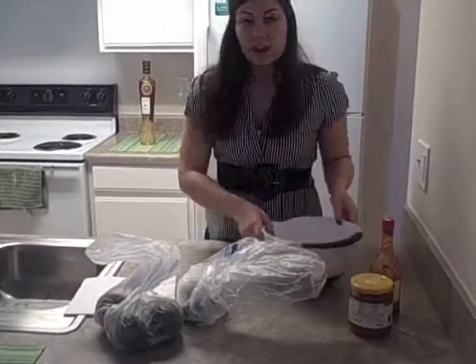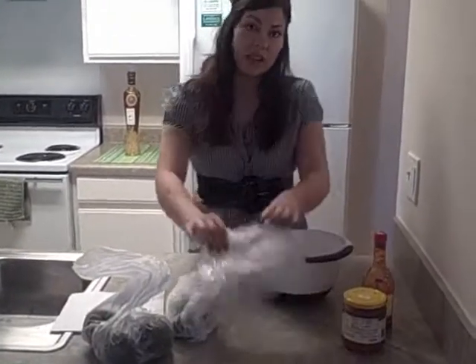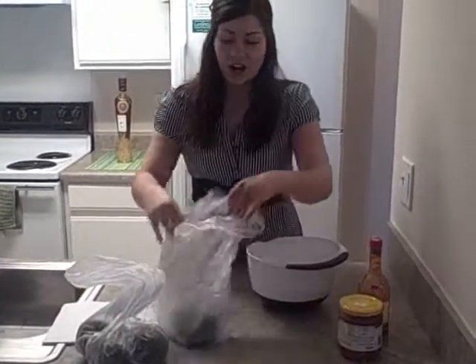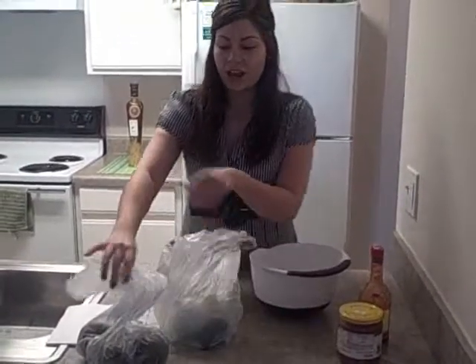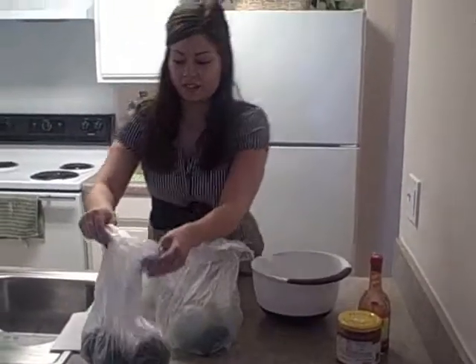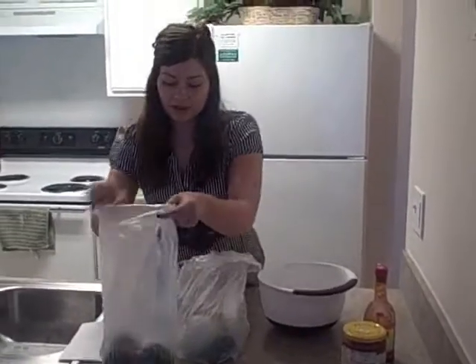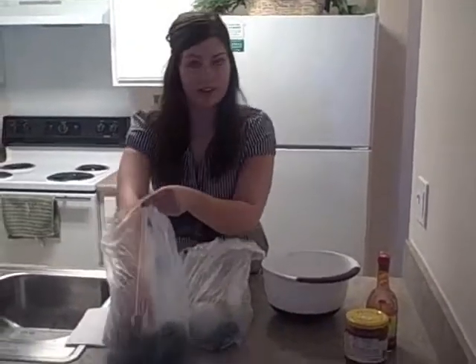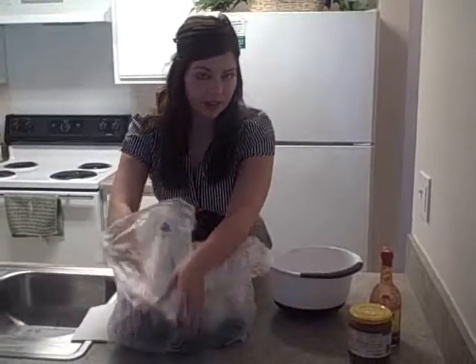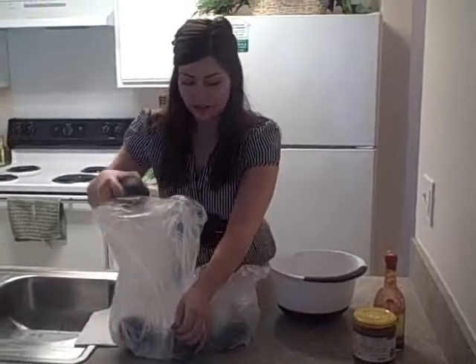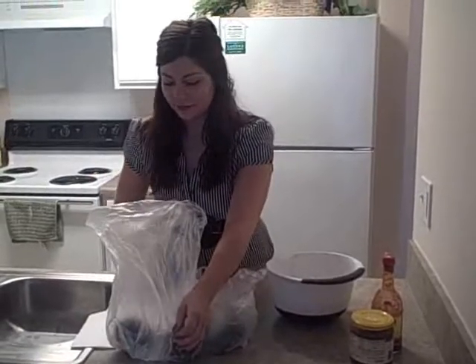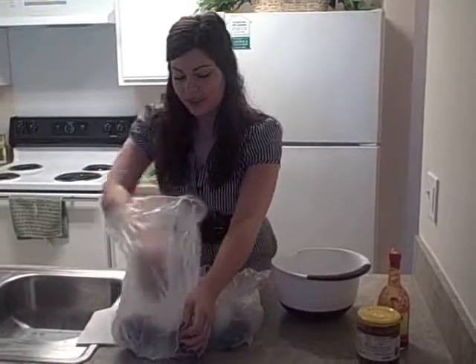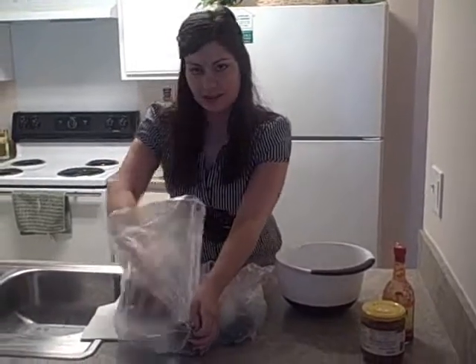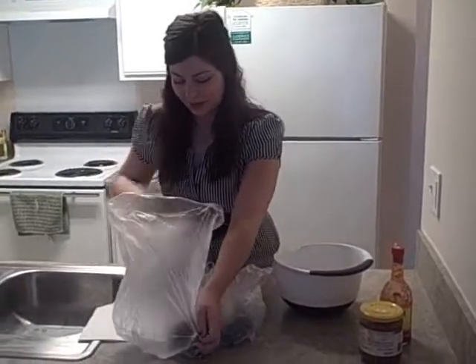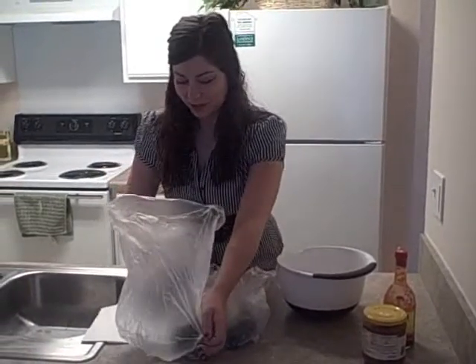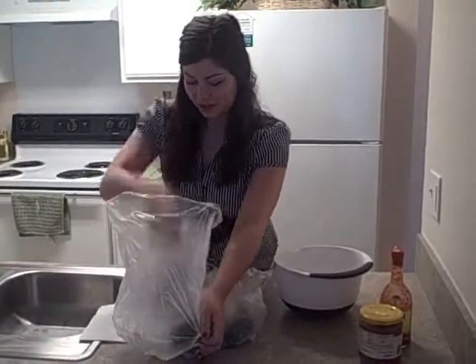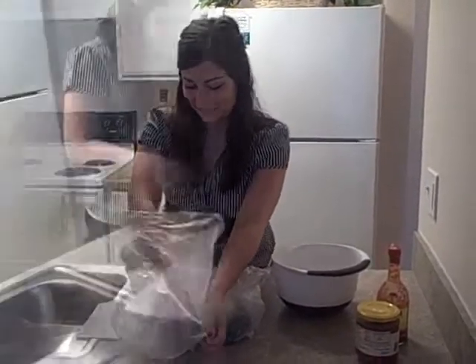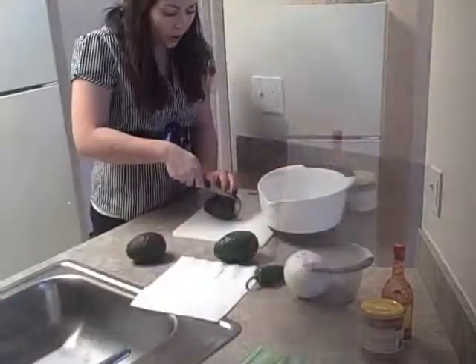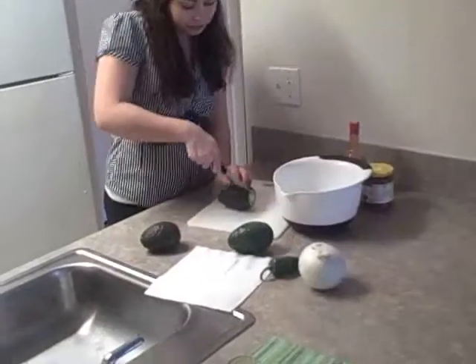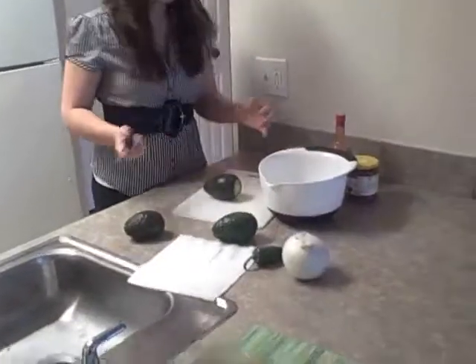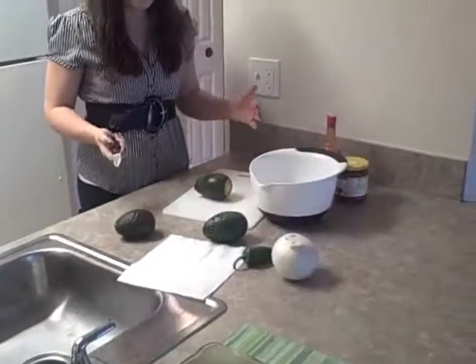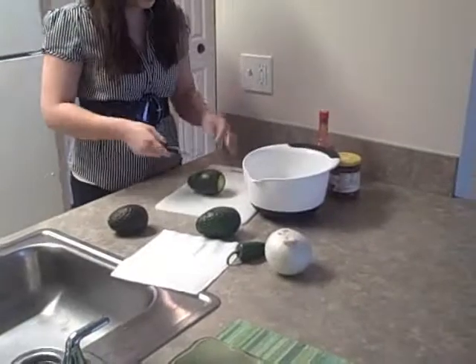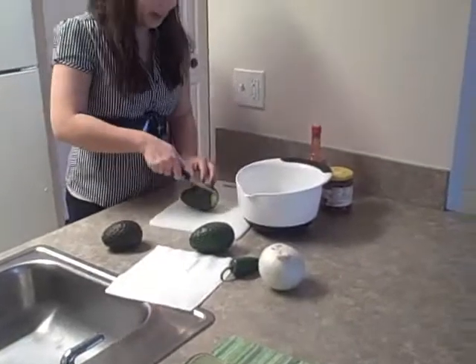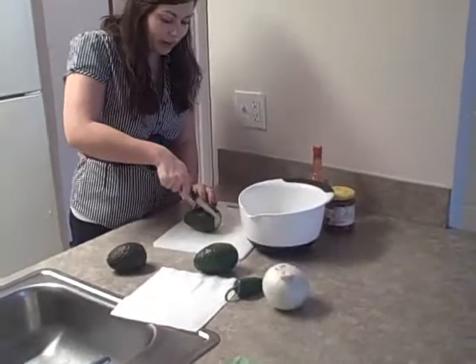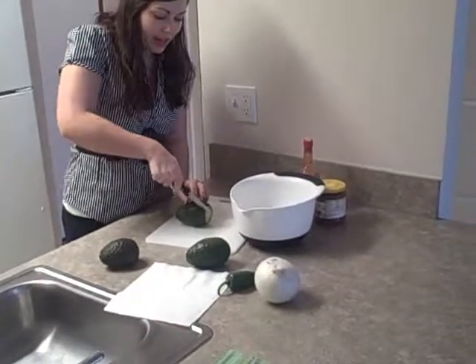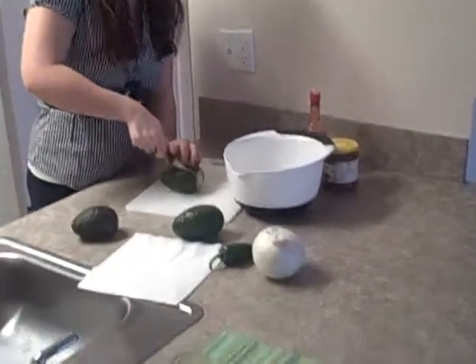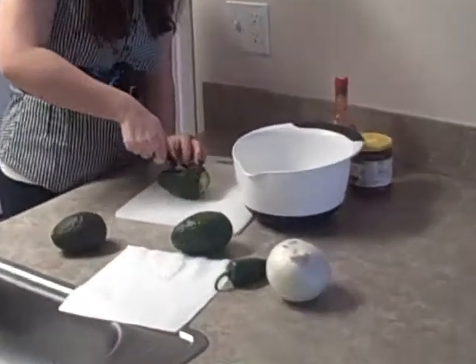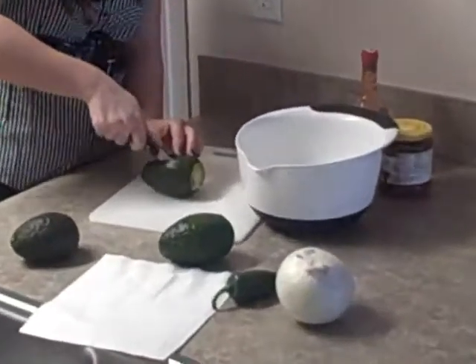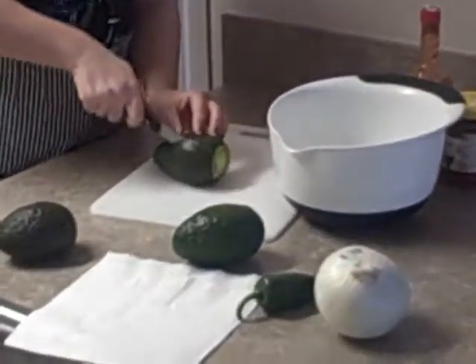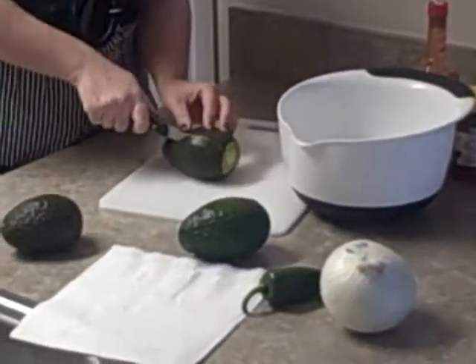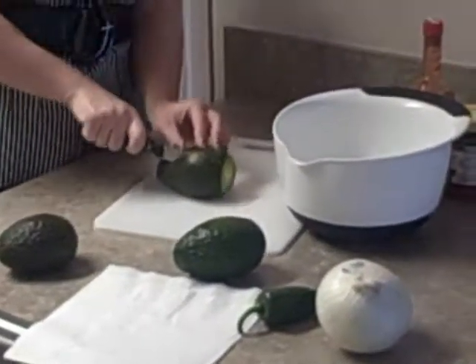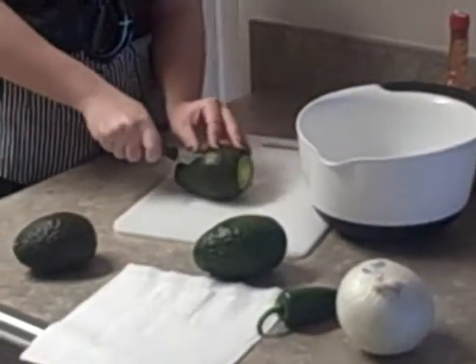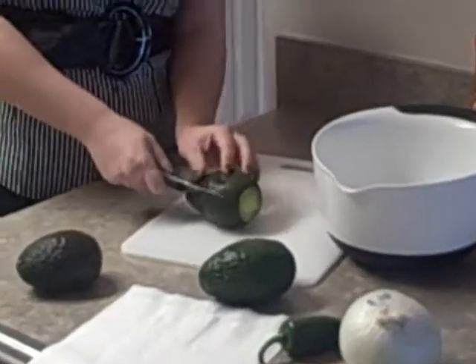When I start, I like to first cut up the avocados. Sometimes they can be a little bit tricky. In order to cut the avocado, I like to cut right through the side, avoiding the pit.